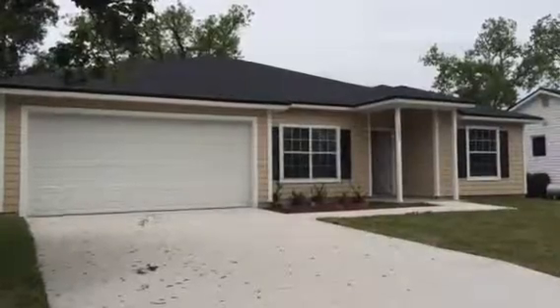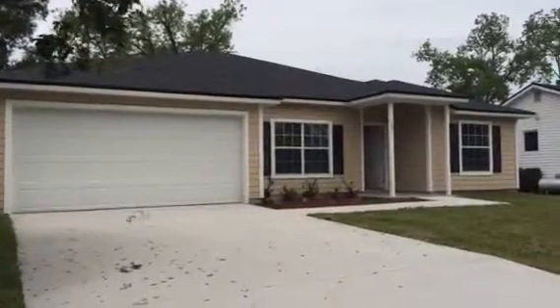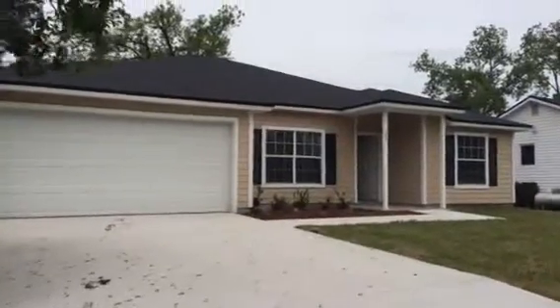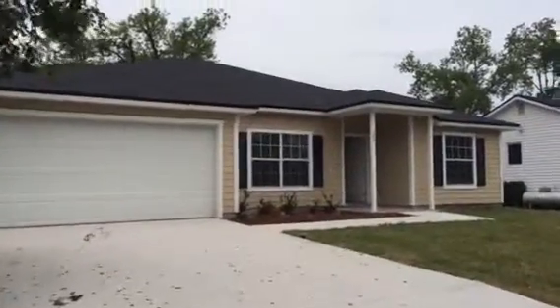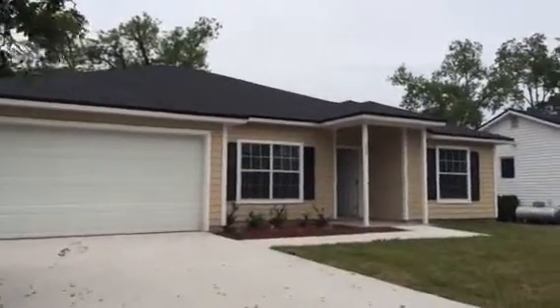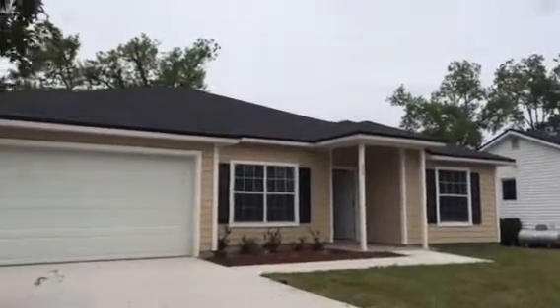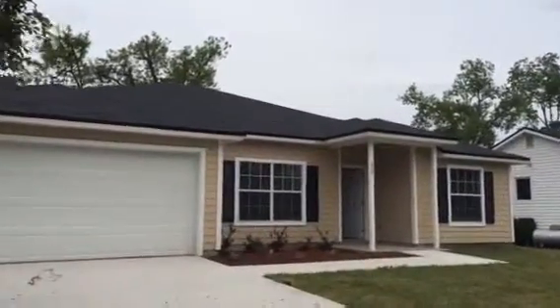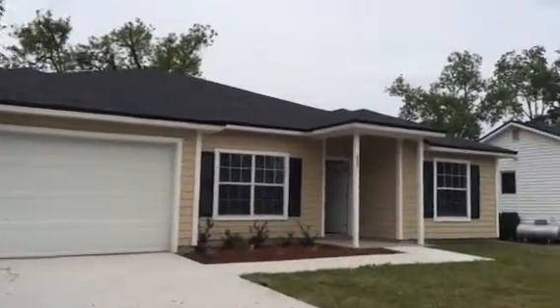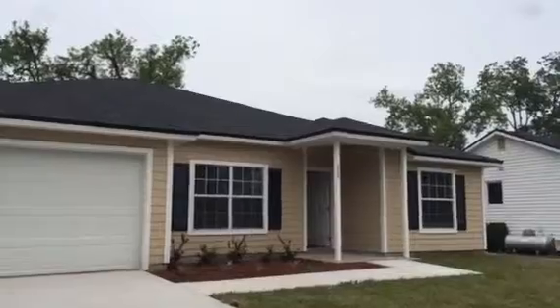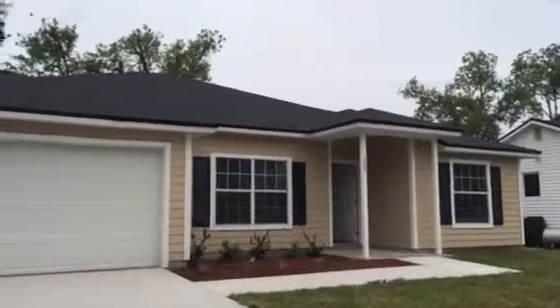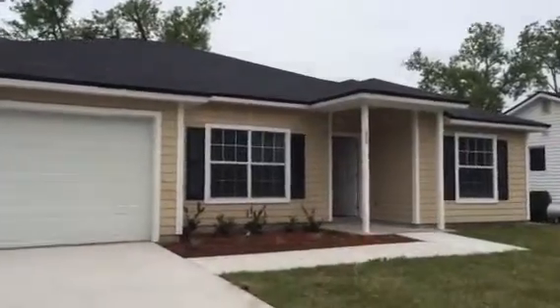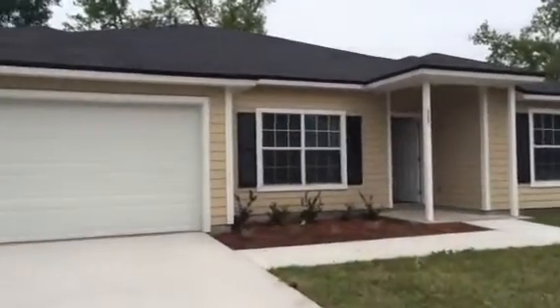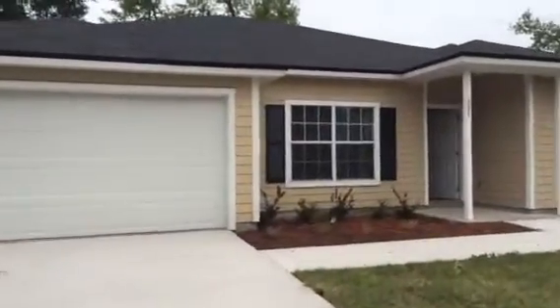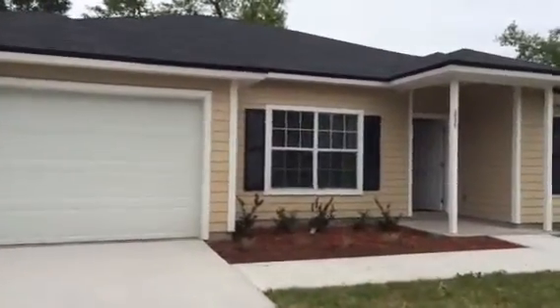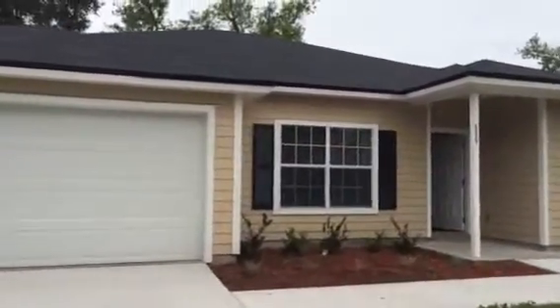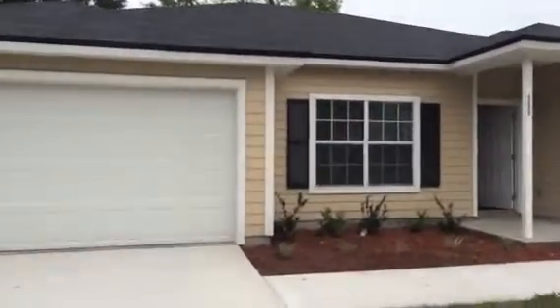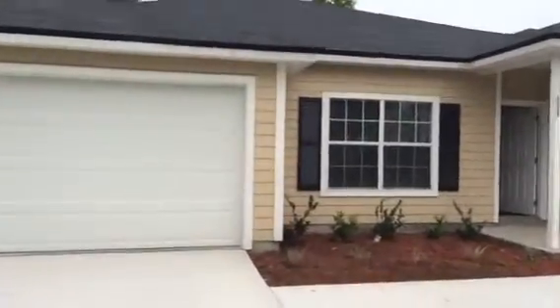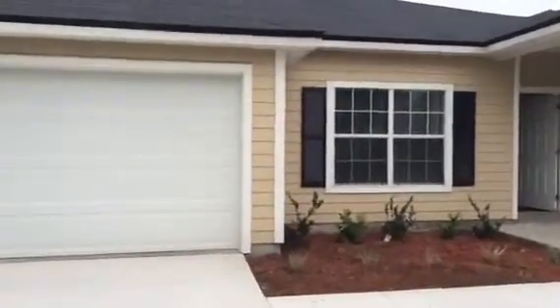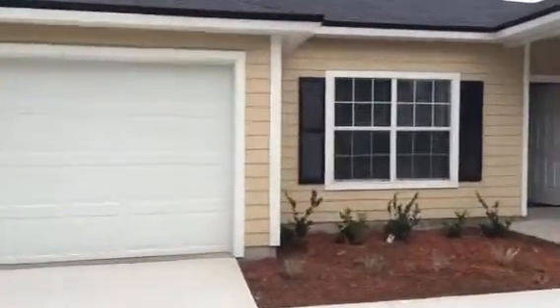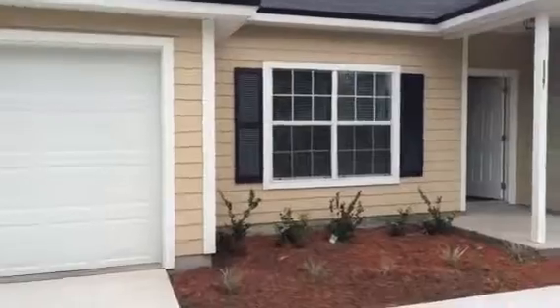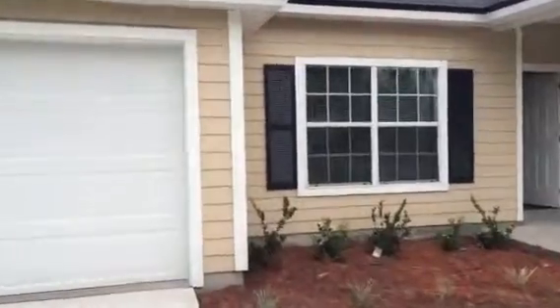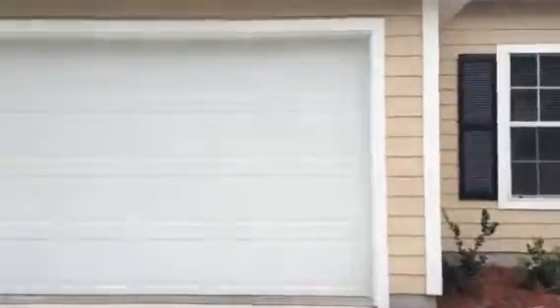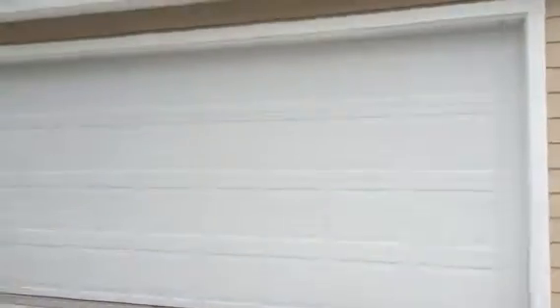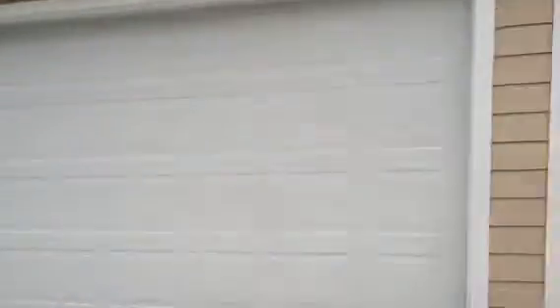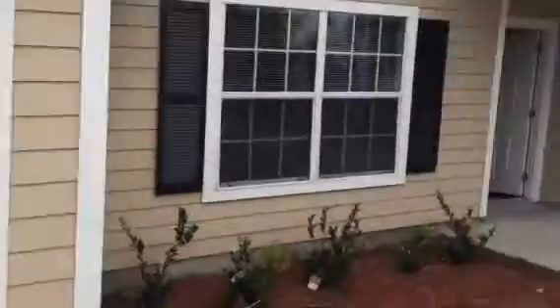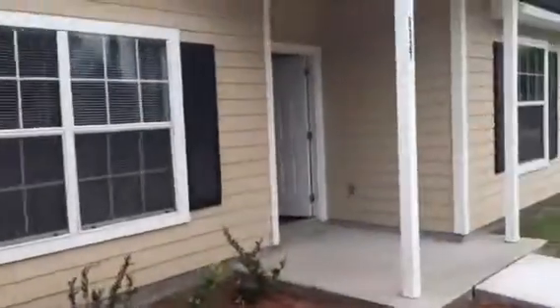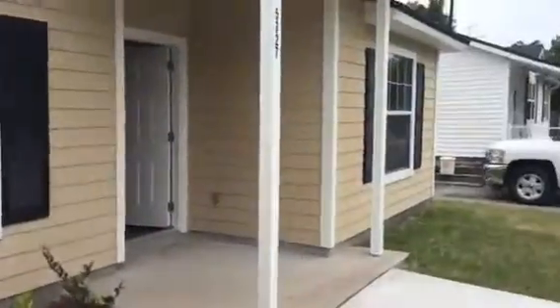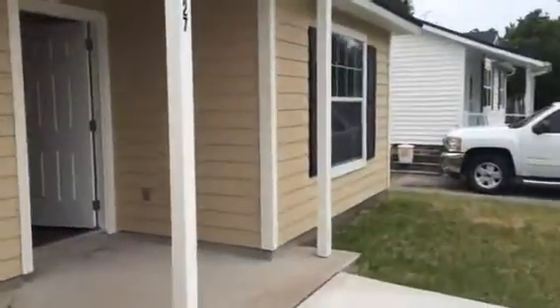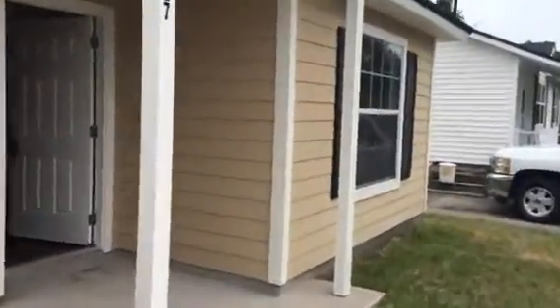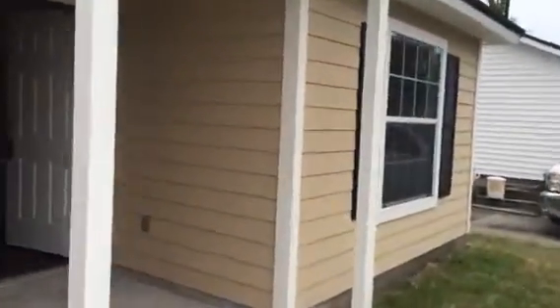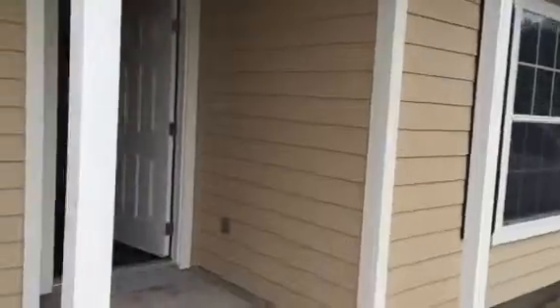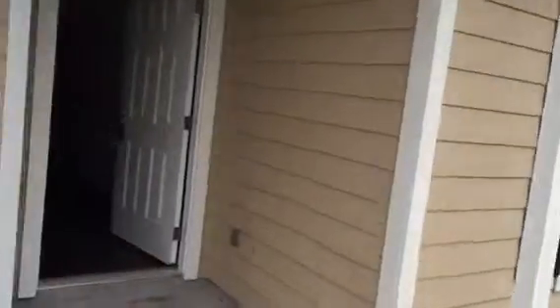Hi, this is Kyle with JWB. Here we are at 5327 Appleton Avenue. It's a house we just finished over in the Lakeshore area of Jacksonville, Florida. This is a four bedroom, two bathroom home with a two-car garage. This is a house that we're going to go ahead and sell with our Exit Realty team.